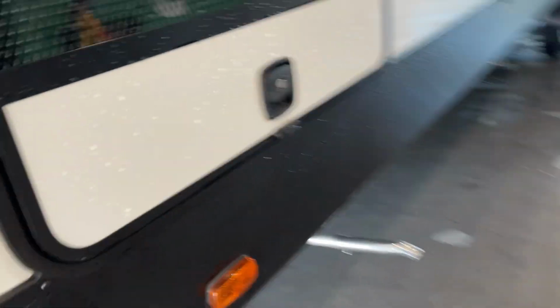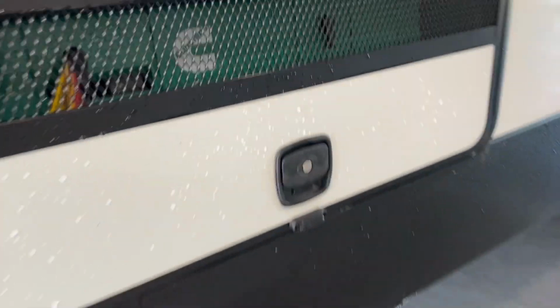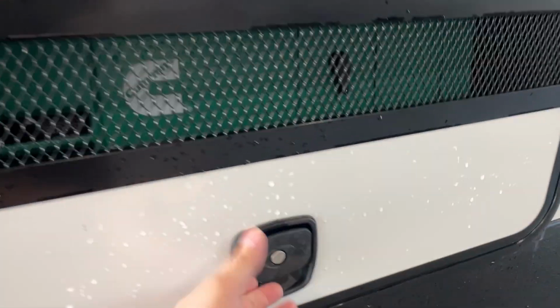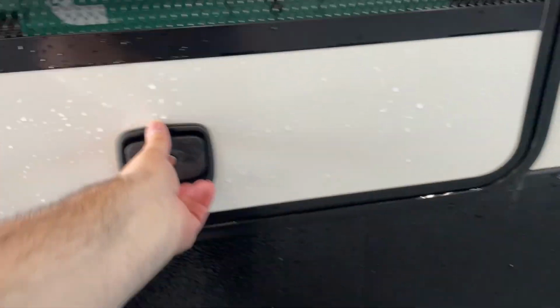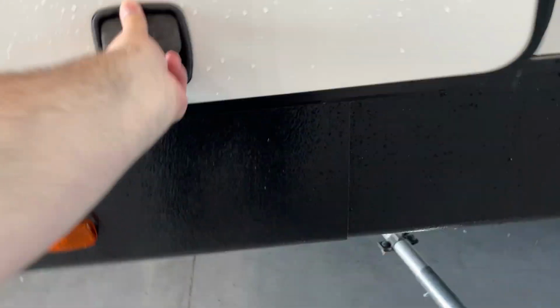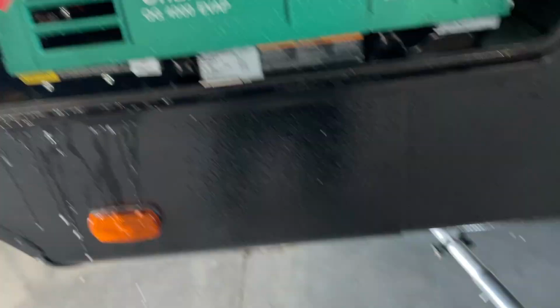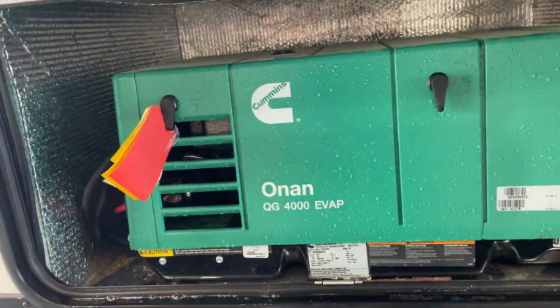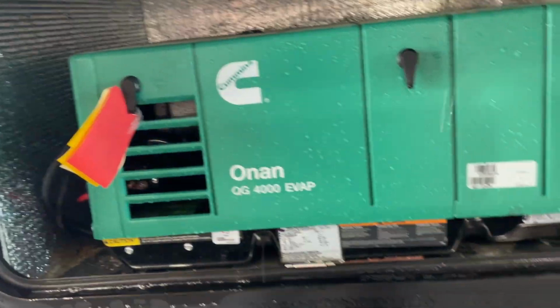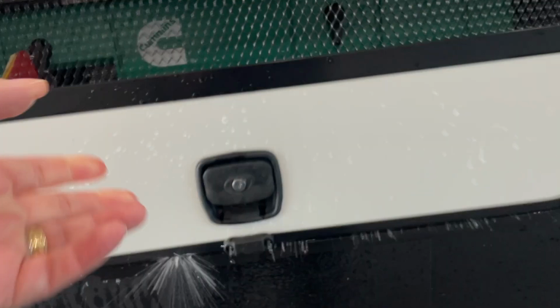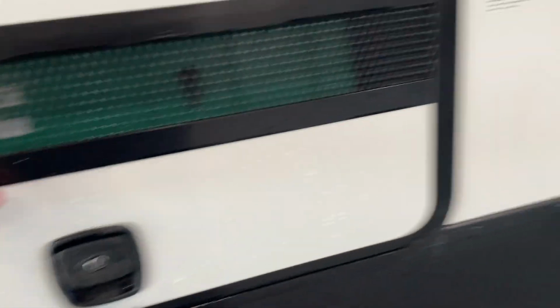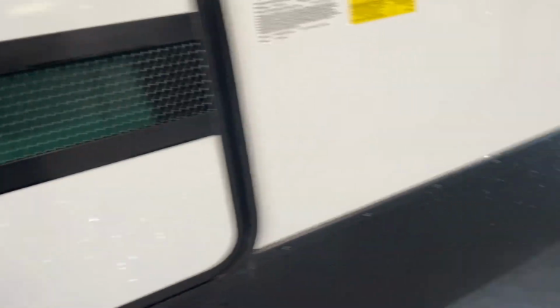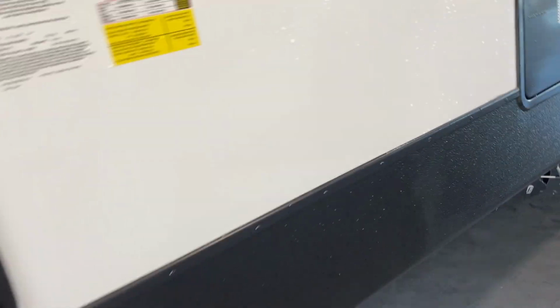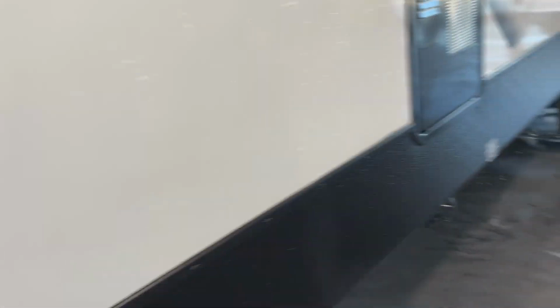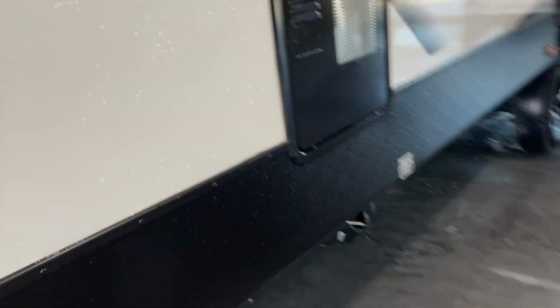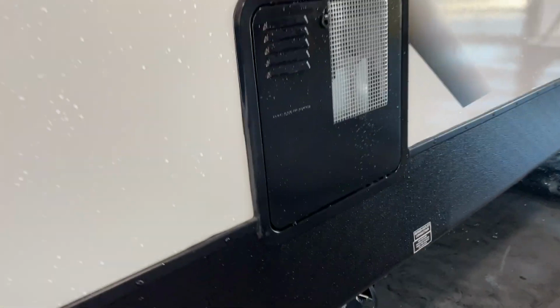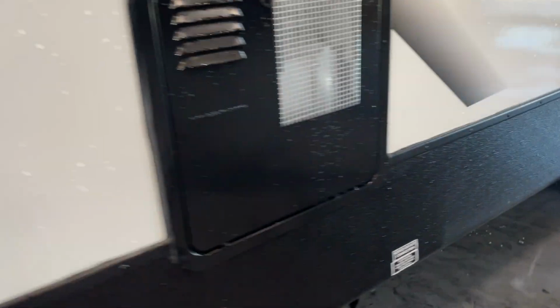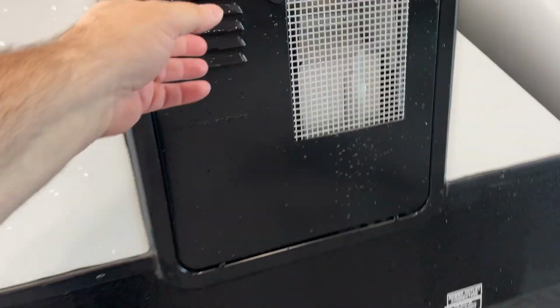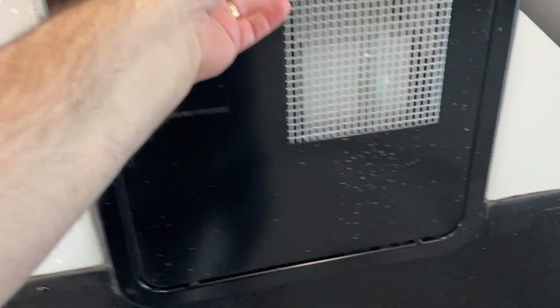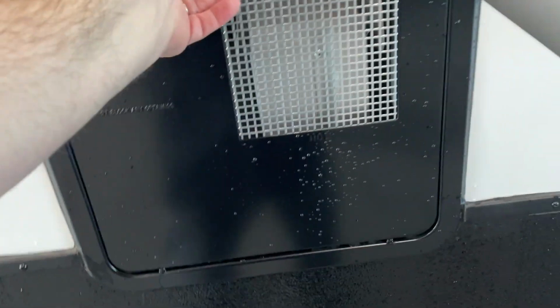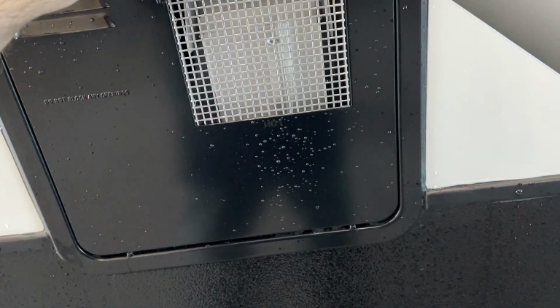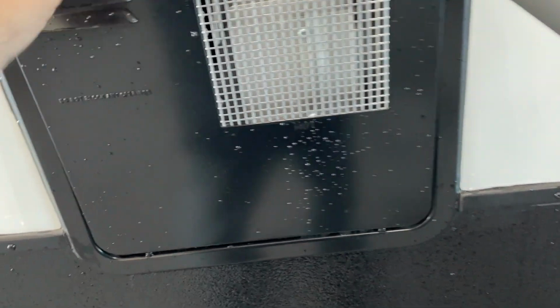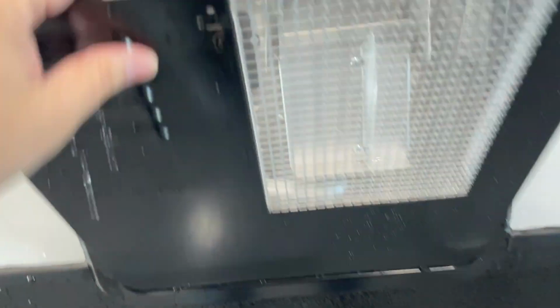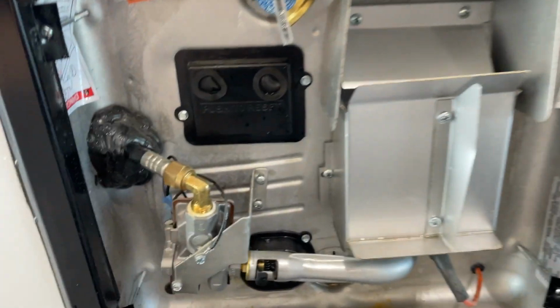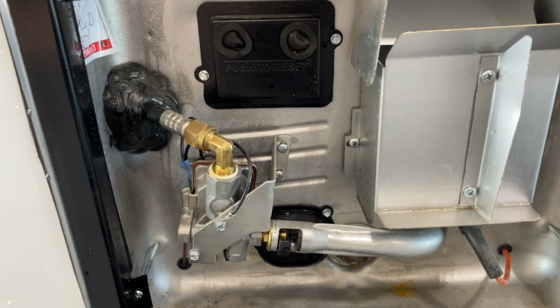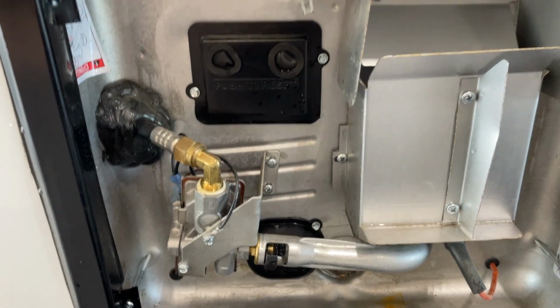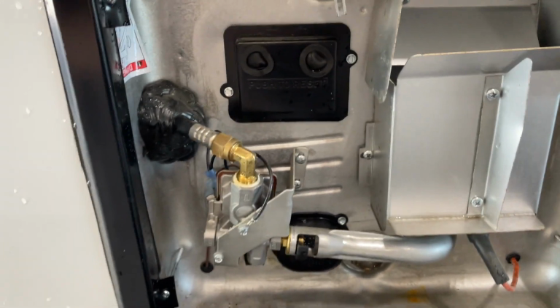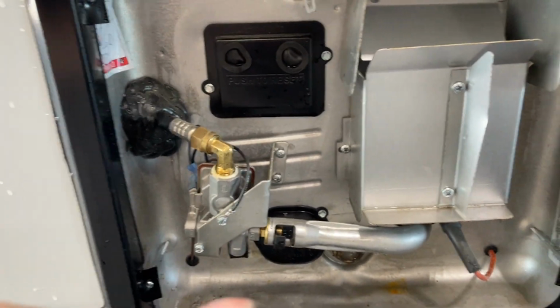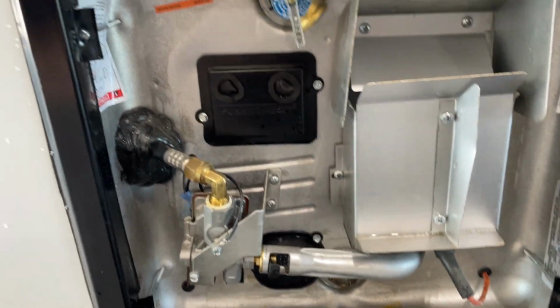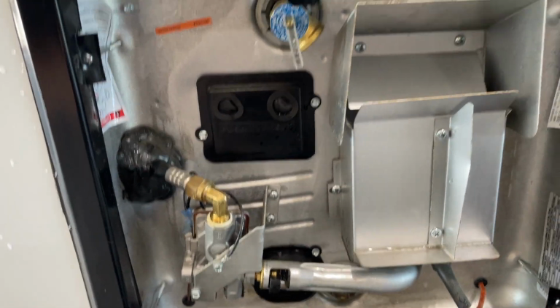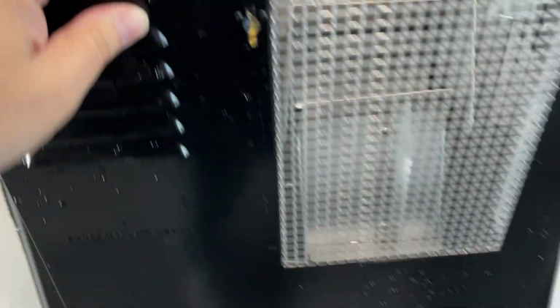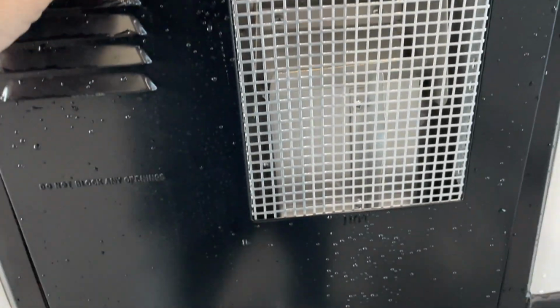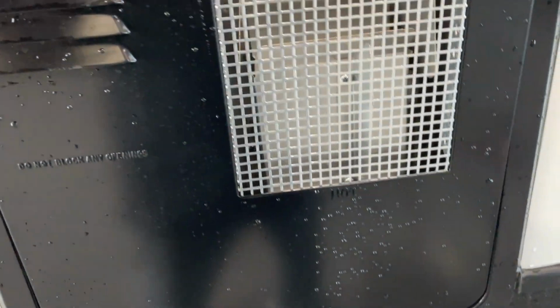You've got a generator here on the side — that is all started from the inside of the camper. You've got your hot water heater here, which has already been tested.